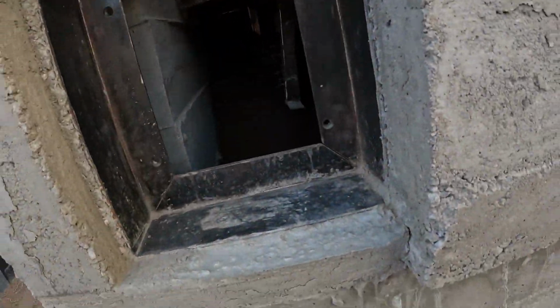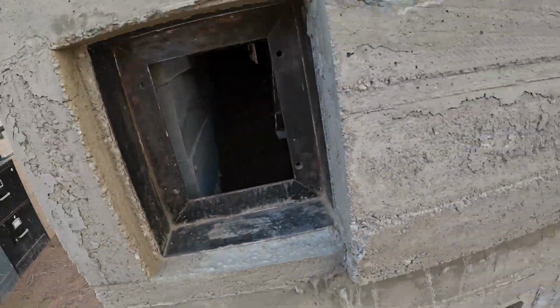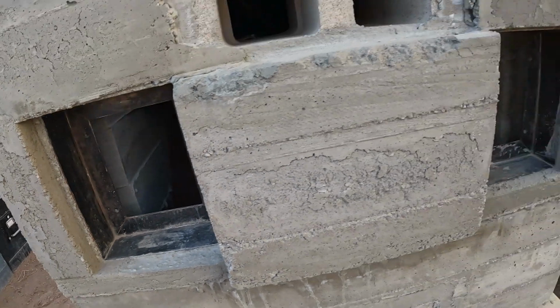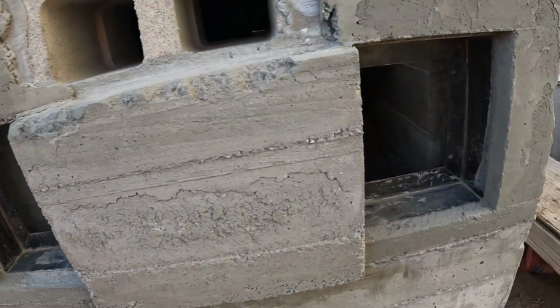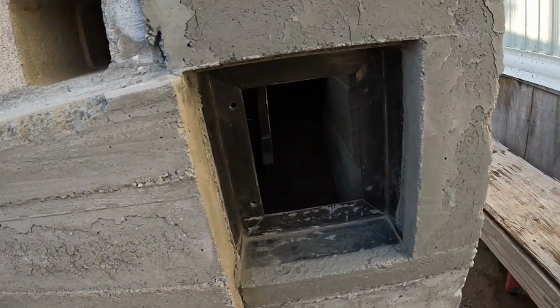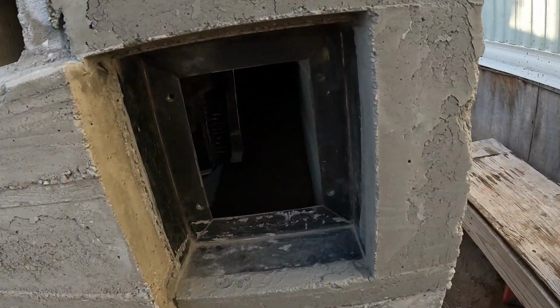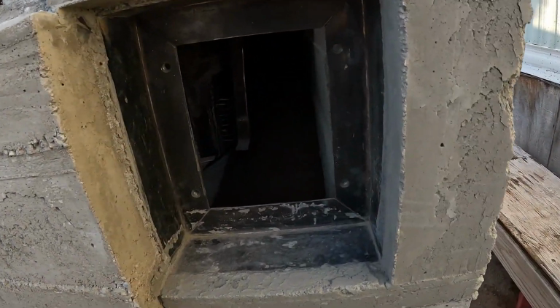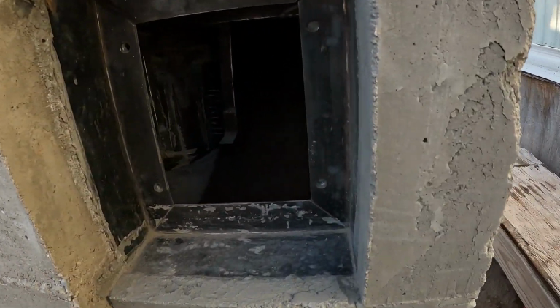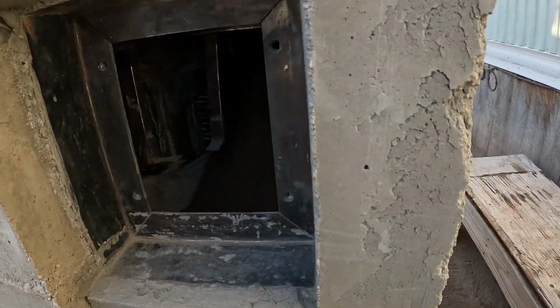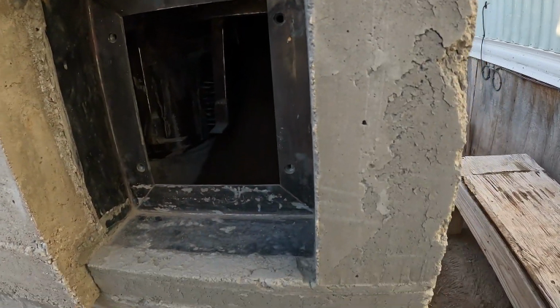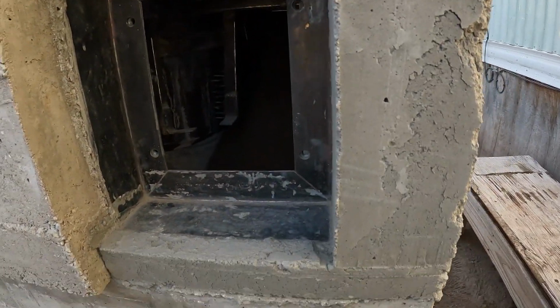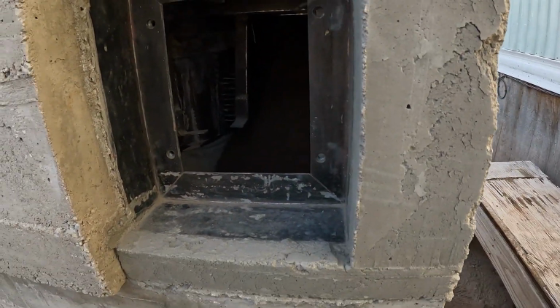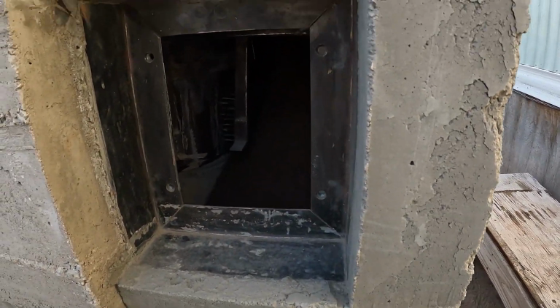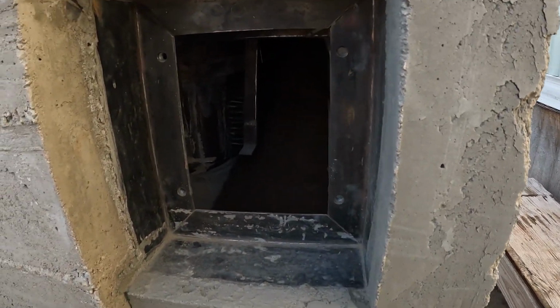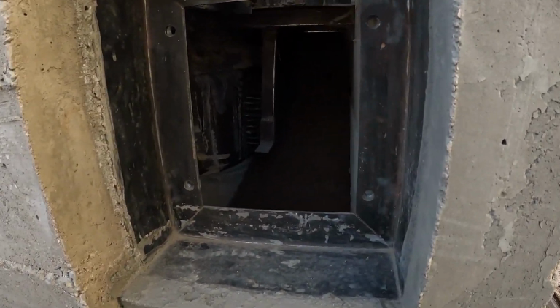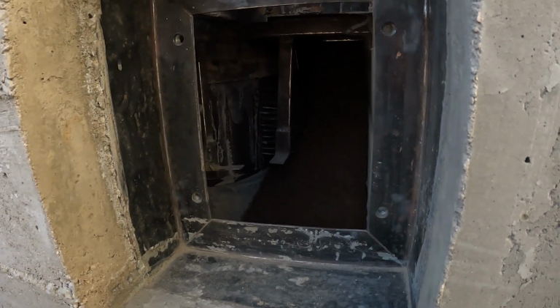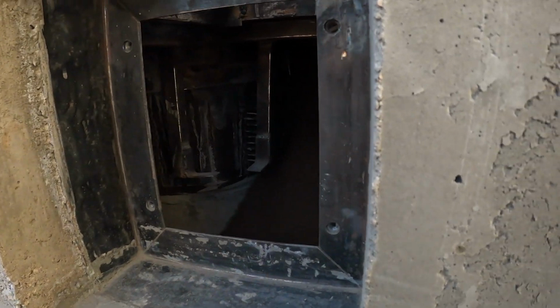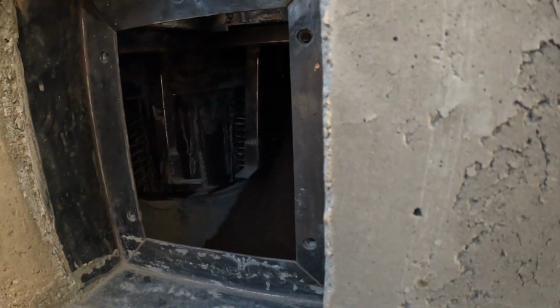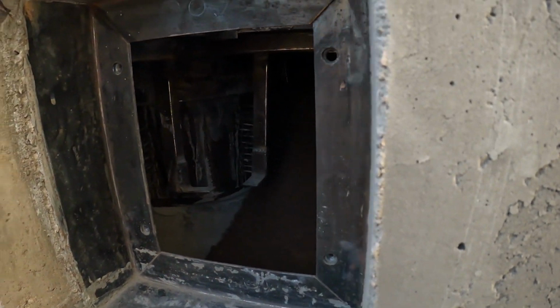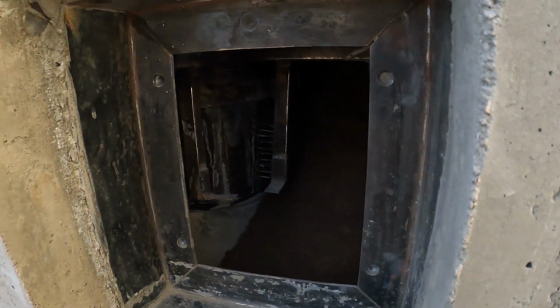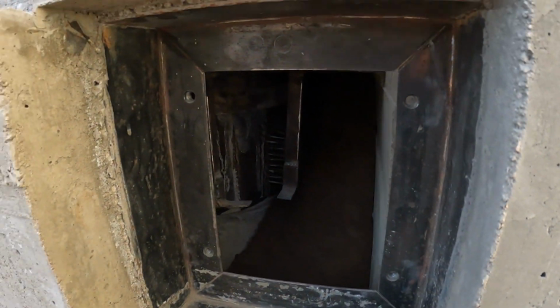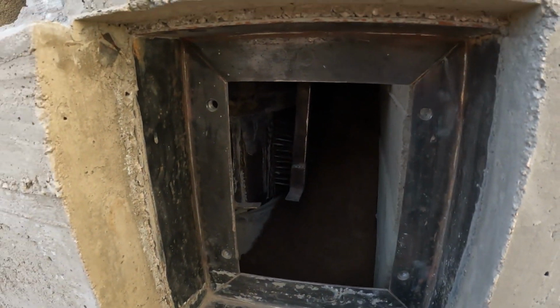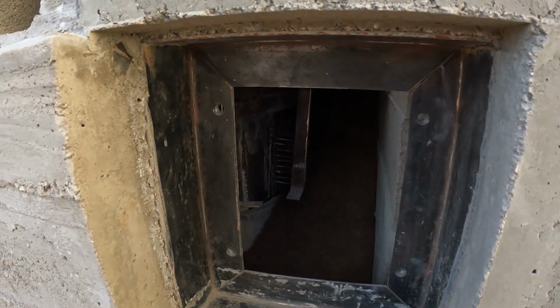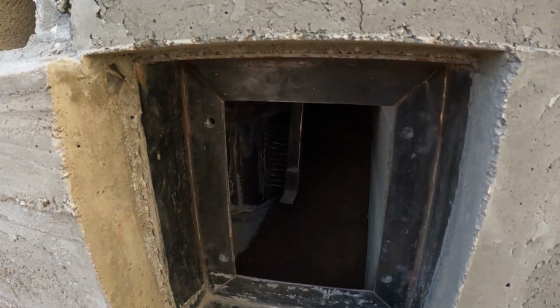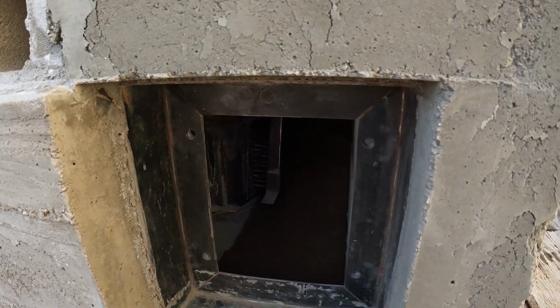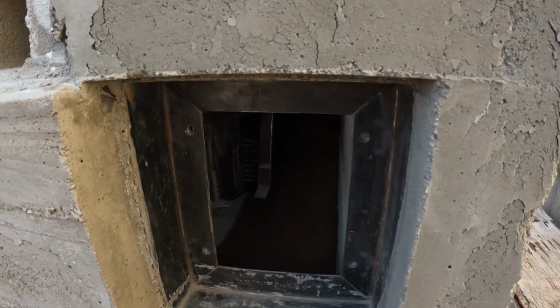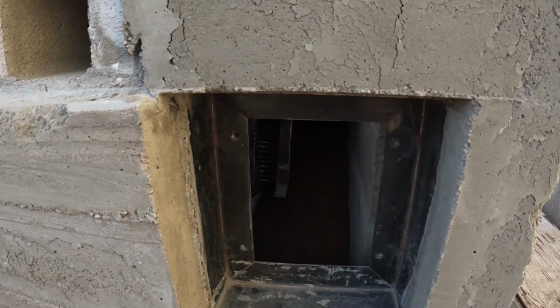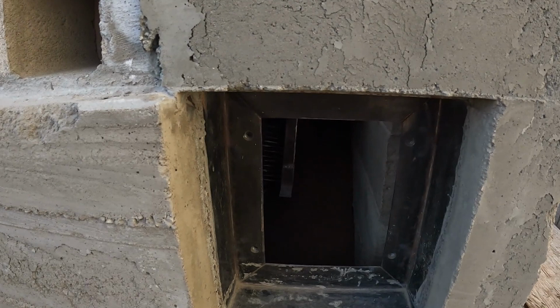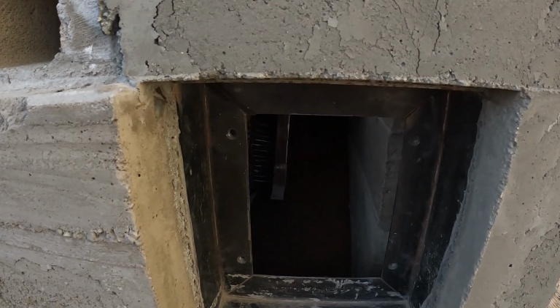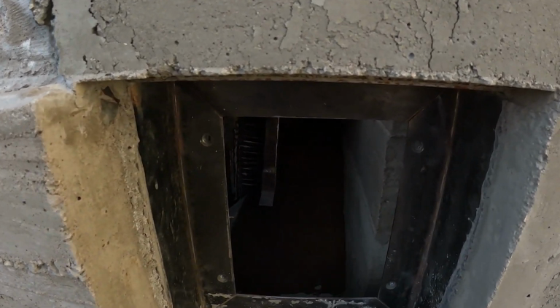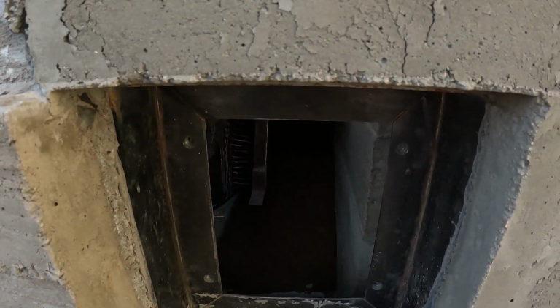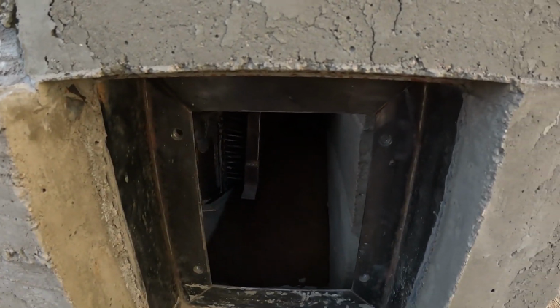It's getting a little bit dark, not sure if you guys can see that. I'll try another 12 or 13 bags — I bet that'll cover it.